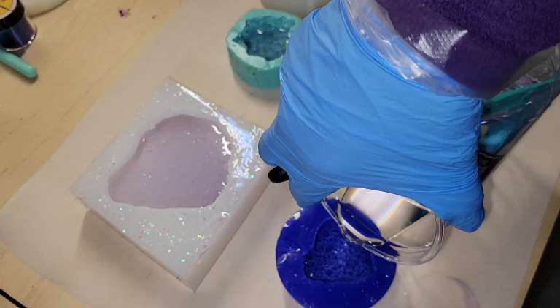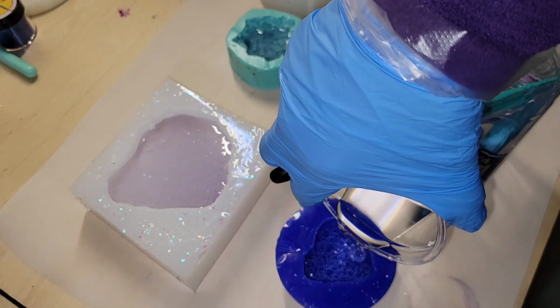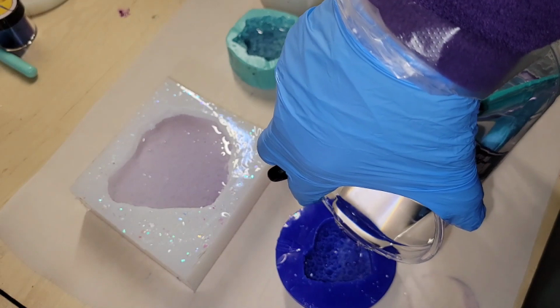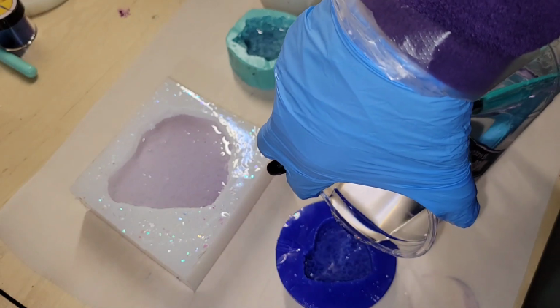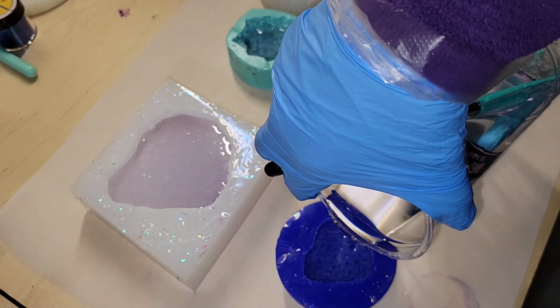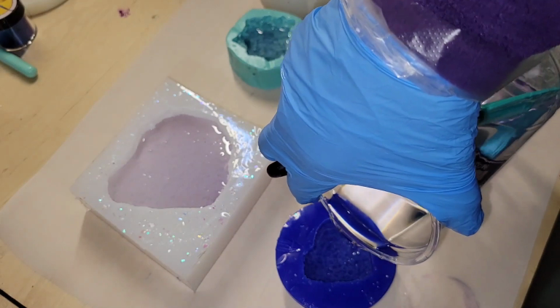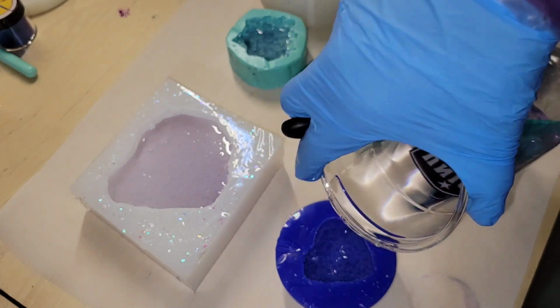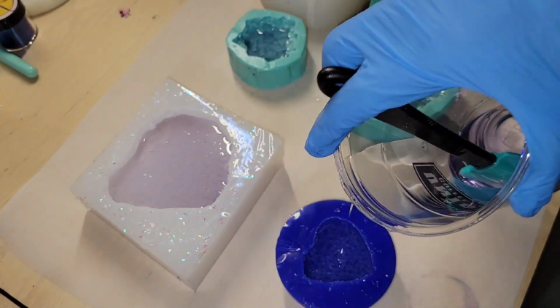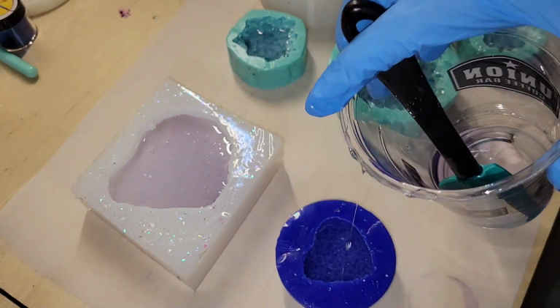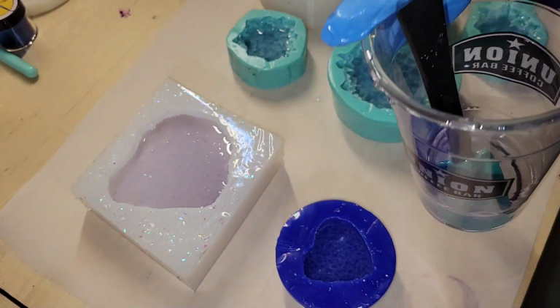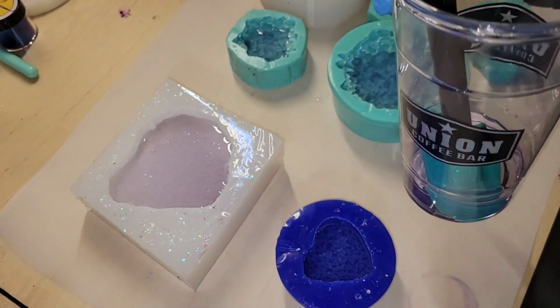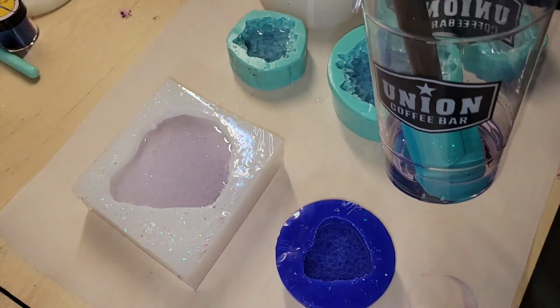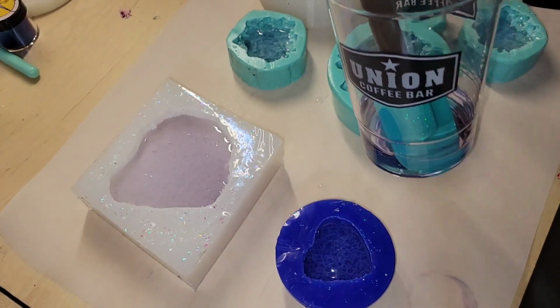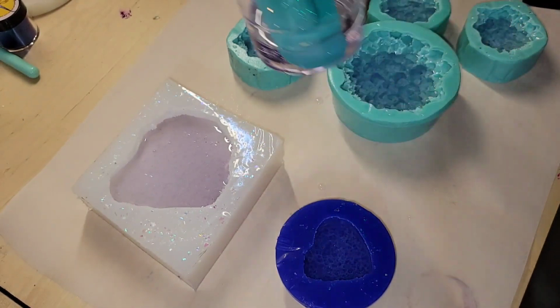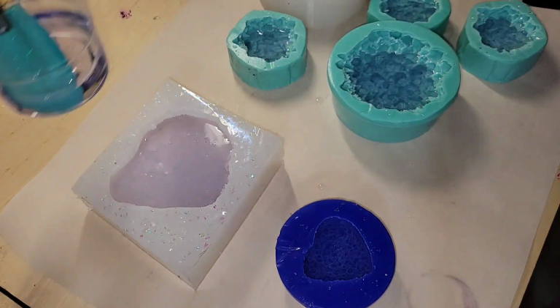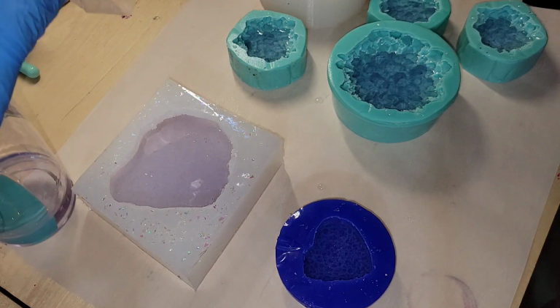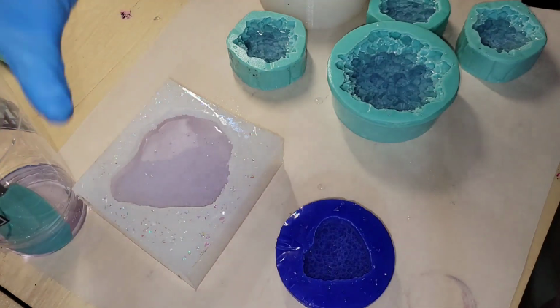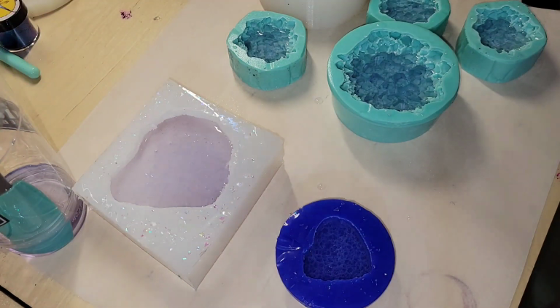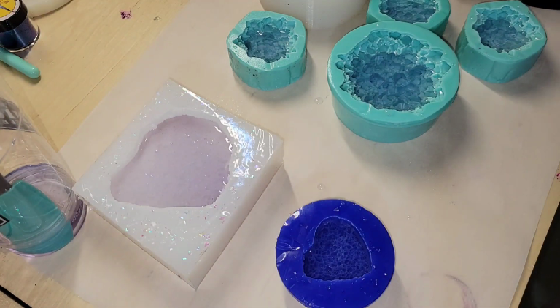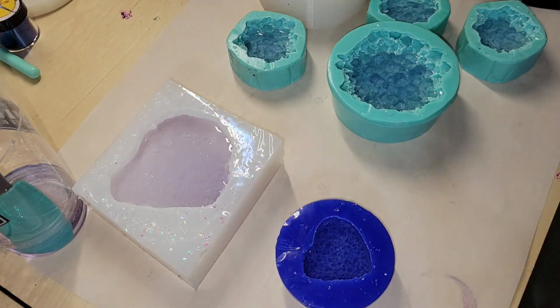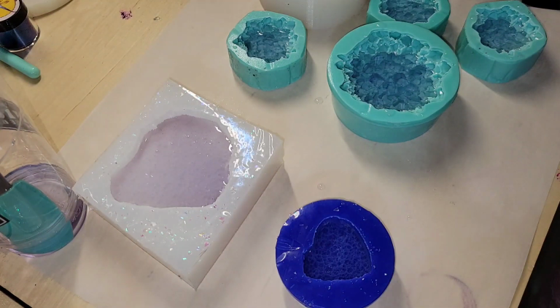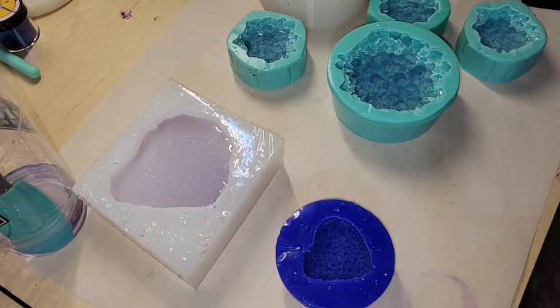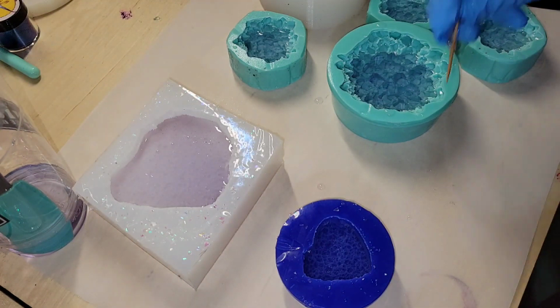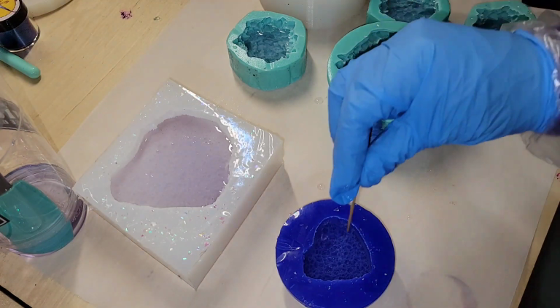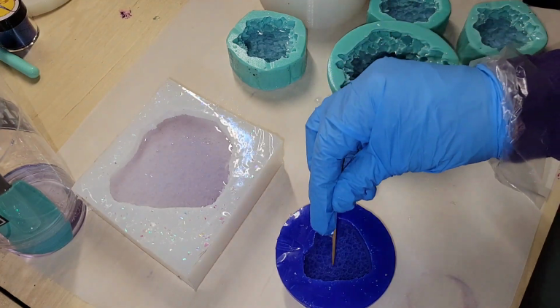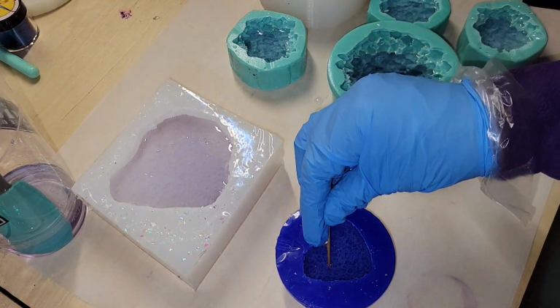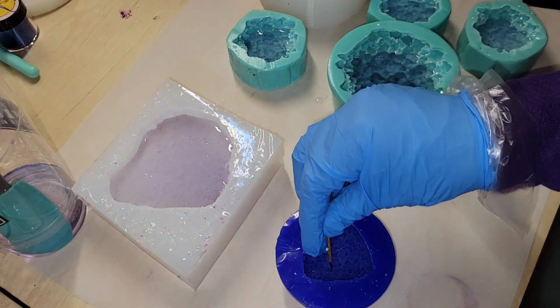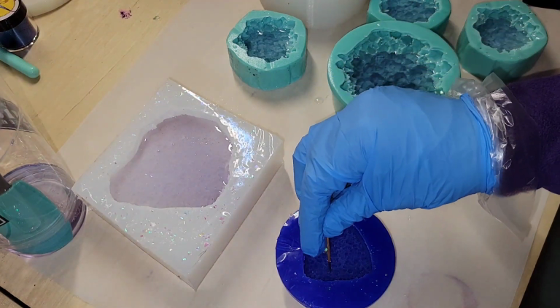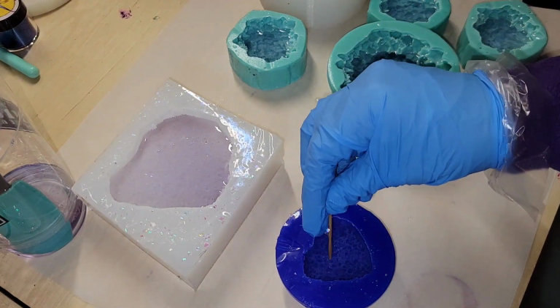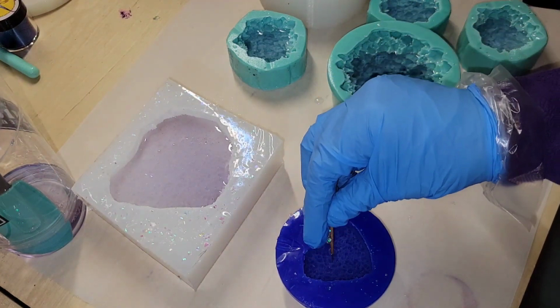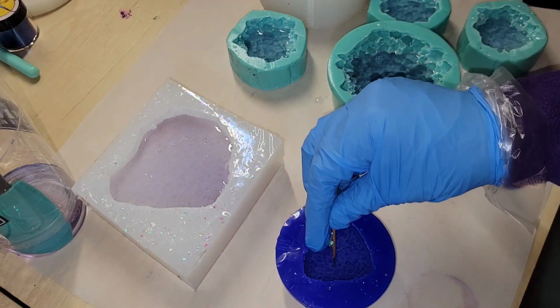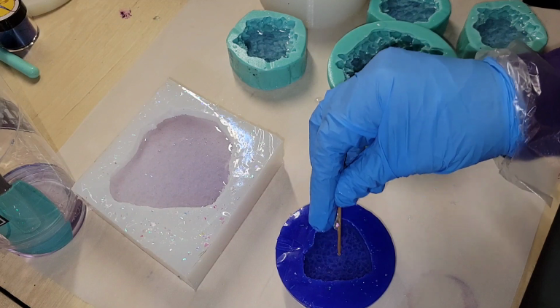I'm going to be pouring these two molds on the left here. I went ahead and sprayed the molds with a little 91% isopropyl alcohol. That will prevent bubbles from clinging down in the crystal points of your mold.